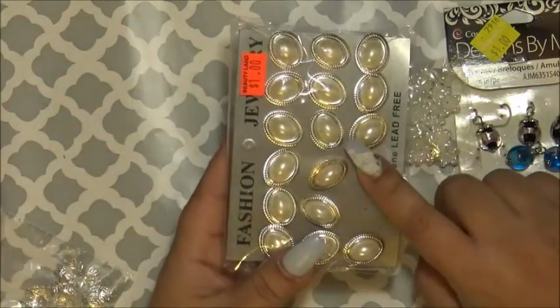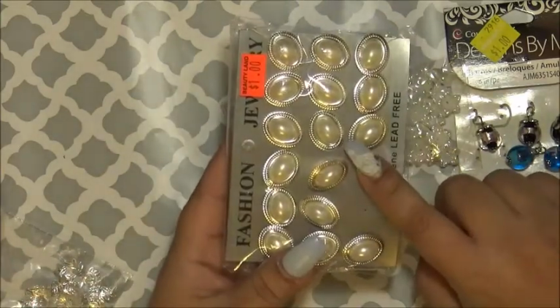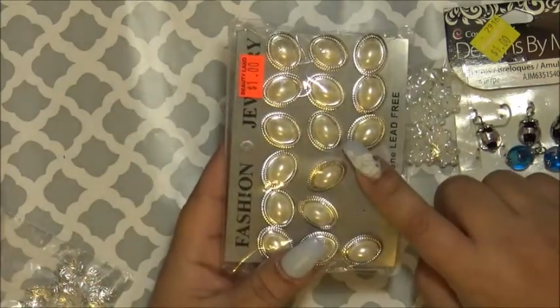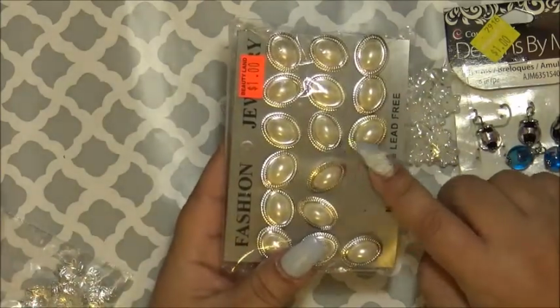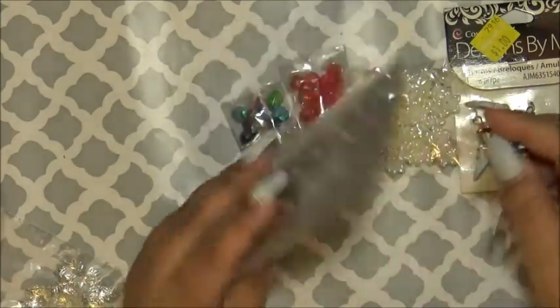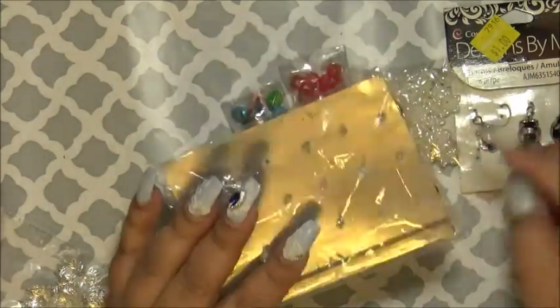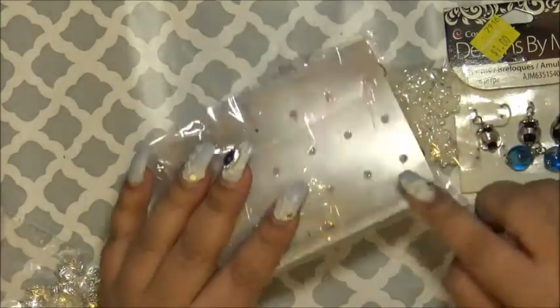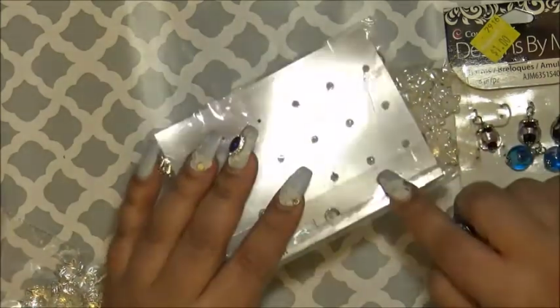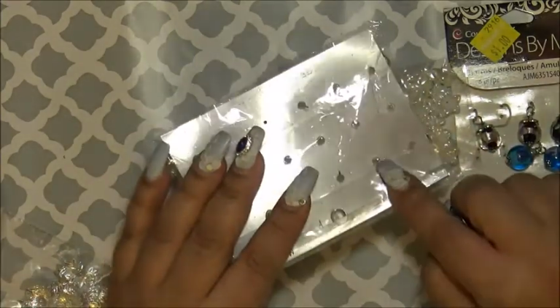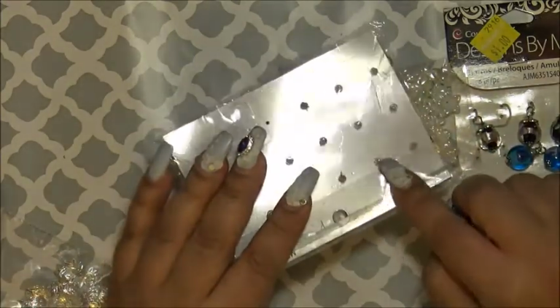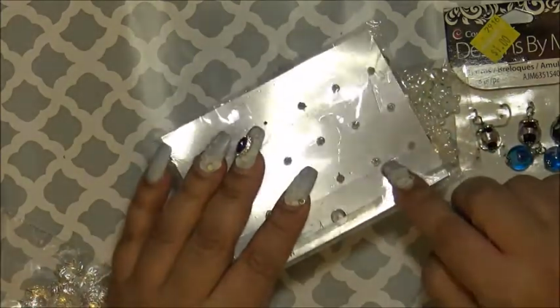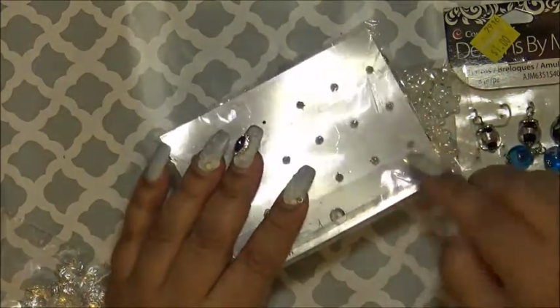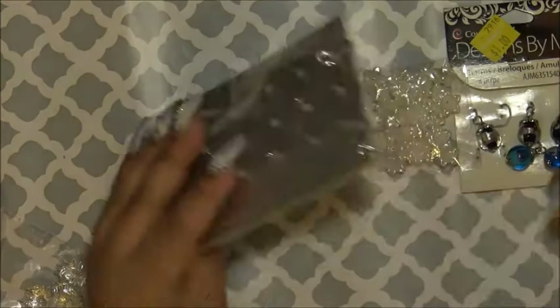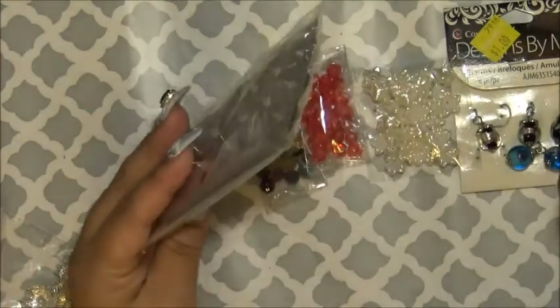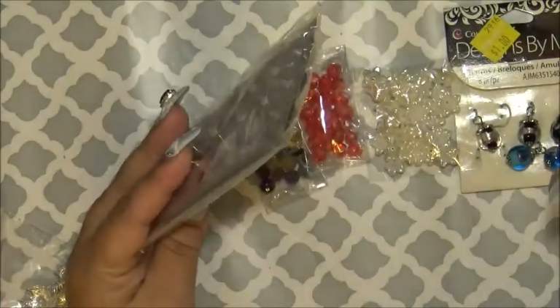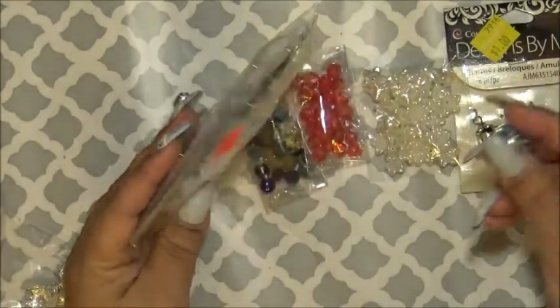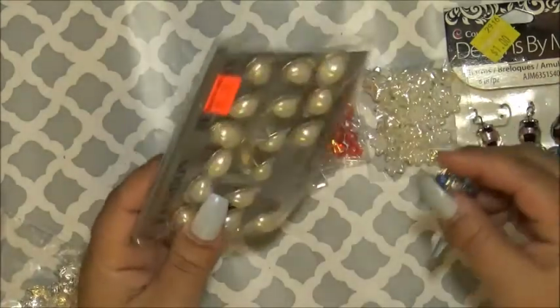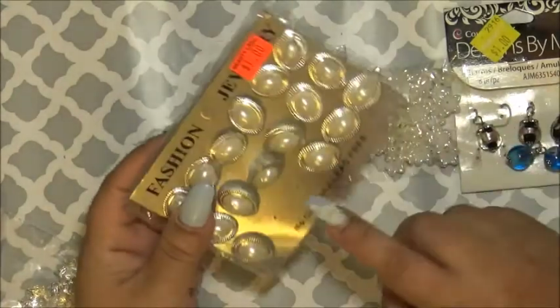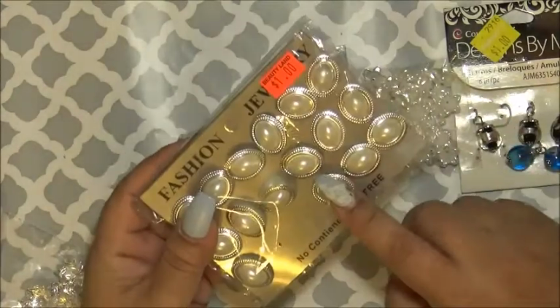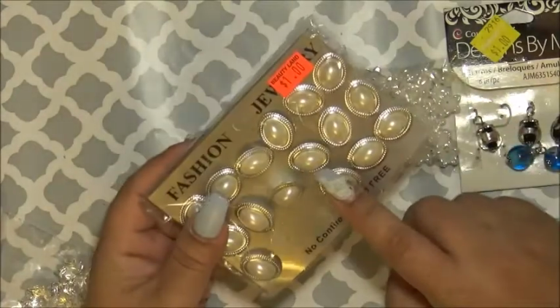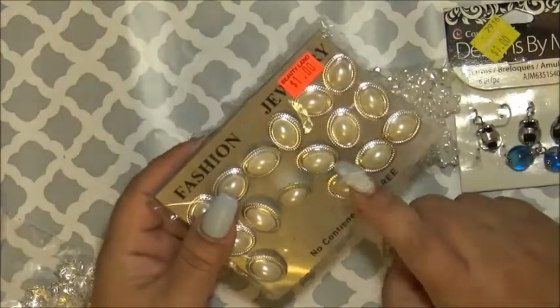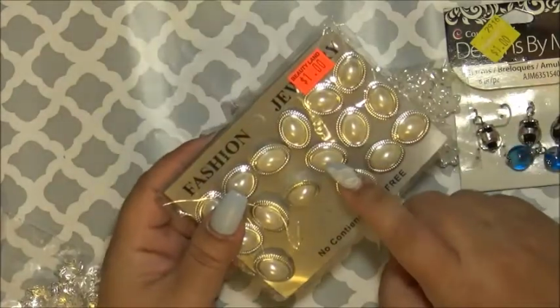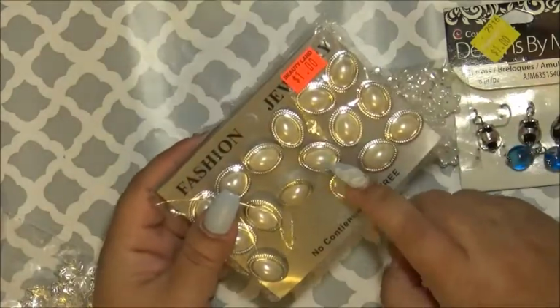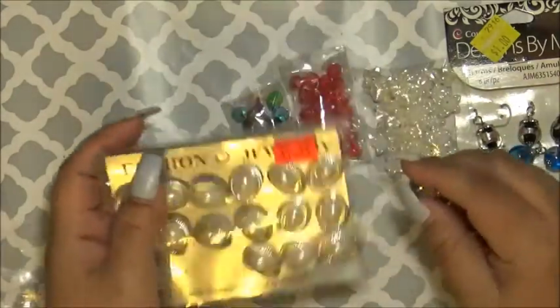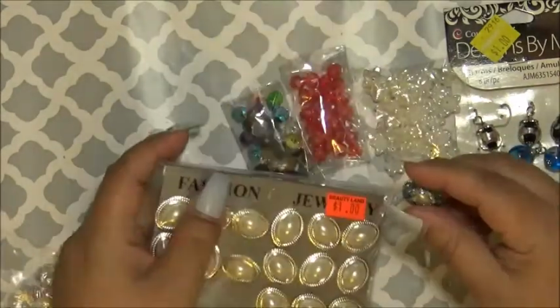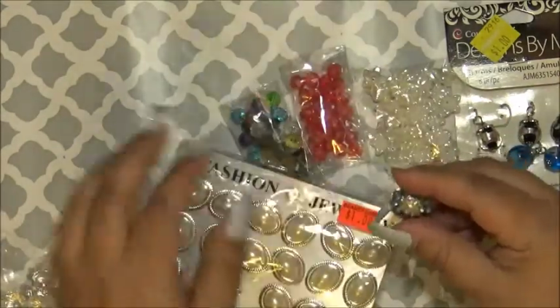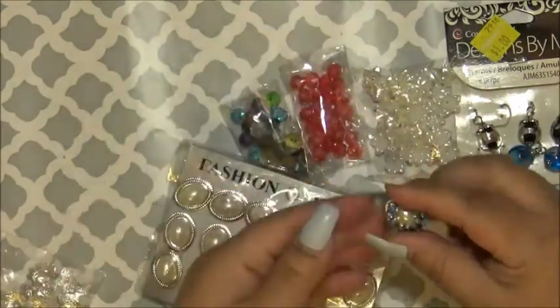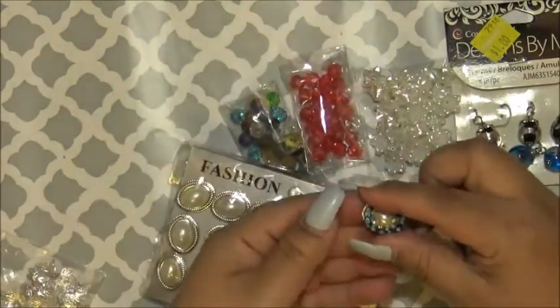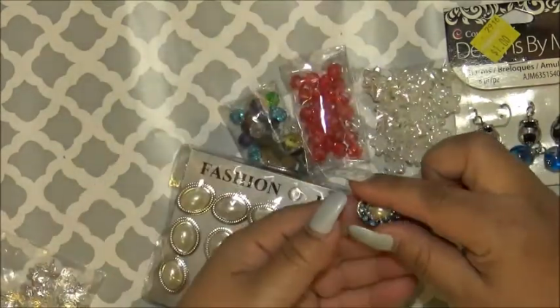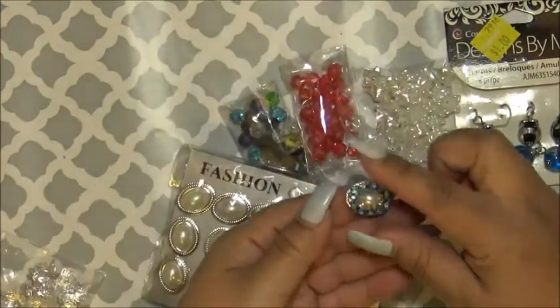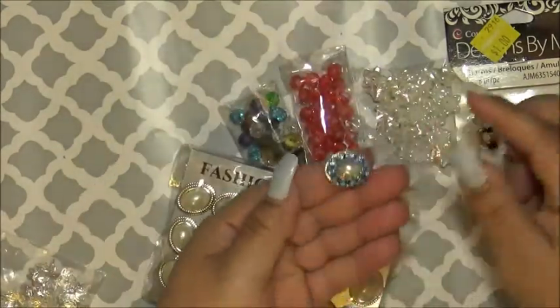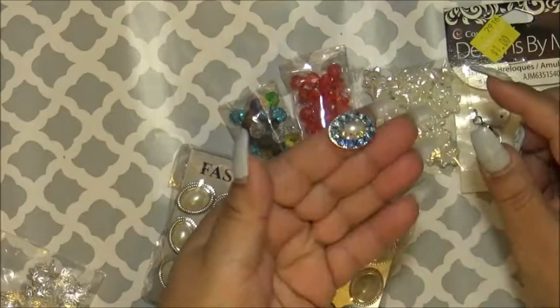These — after I use the backing of them, you can't use them as earrings anymore. So I take them and I alter them.